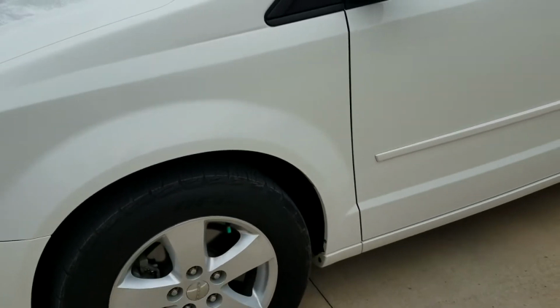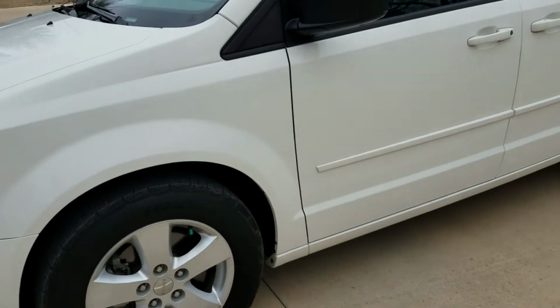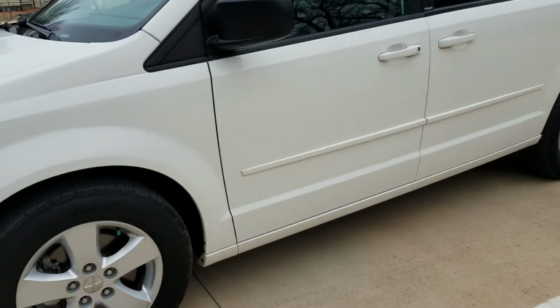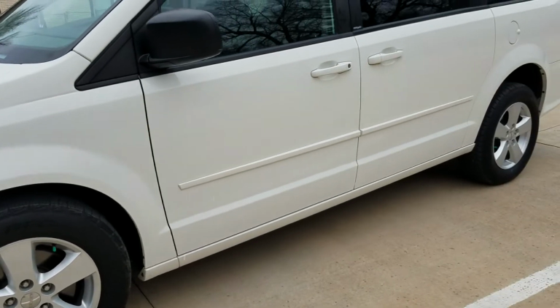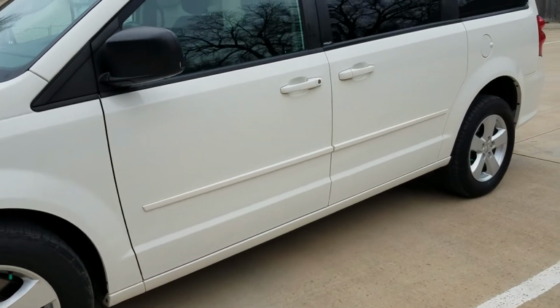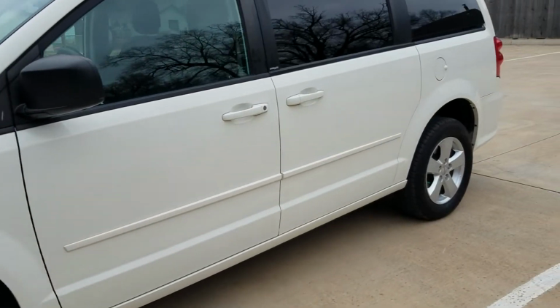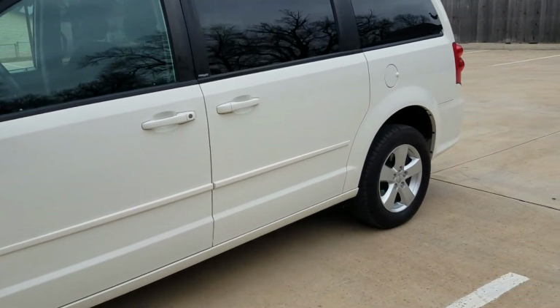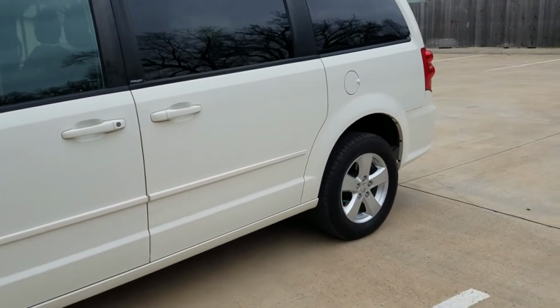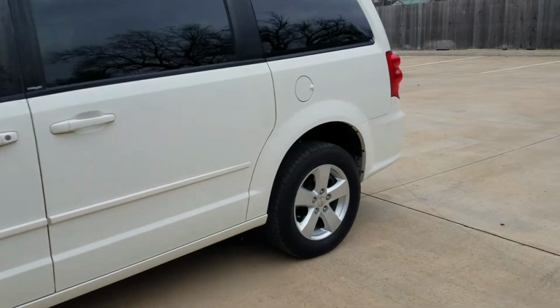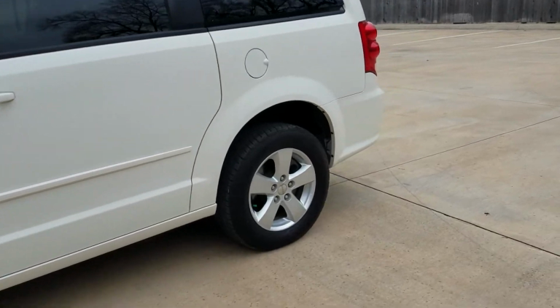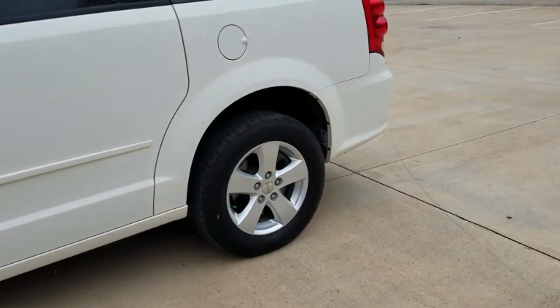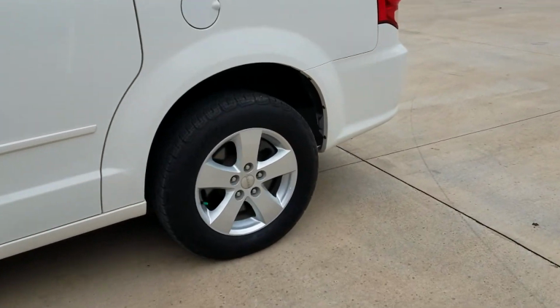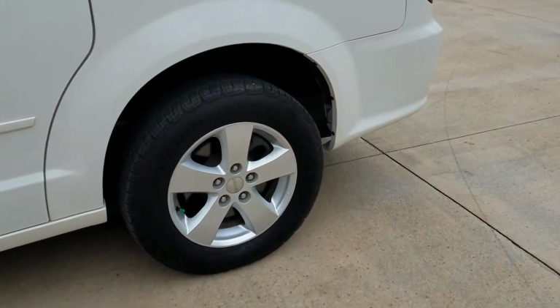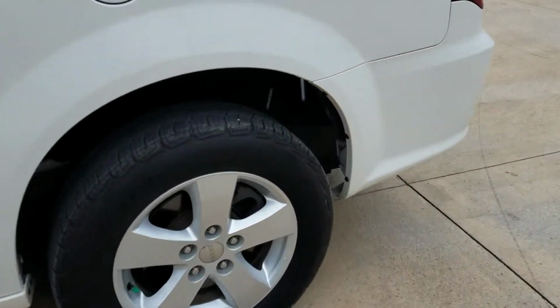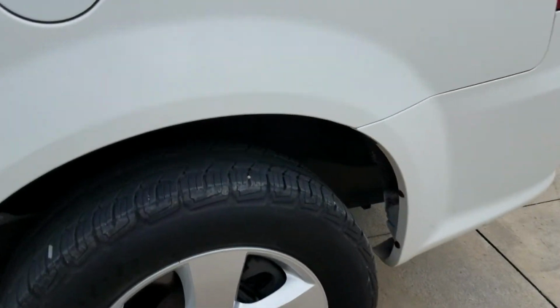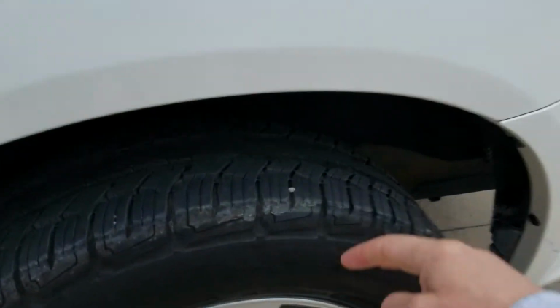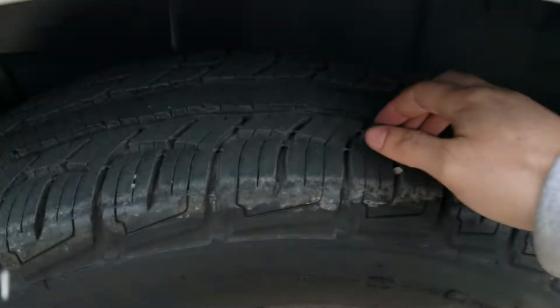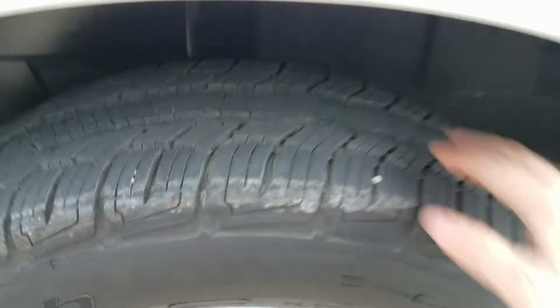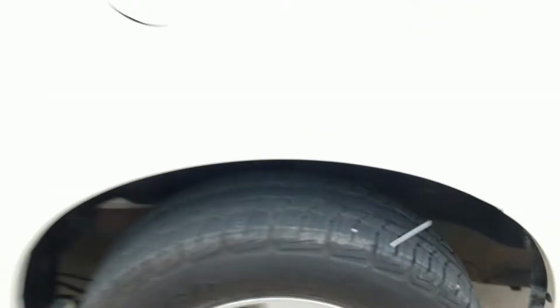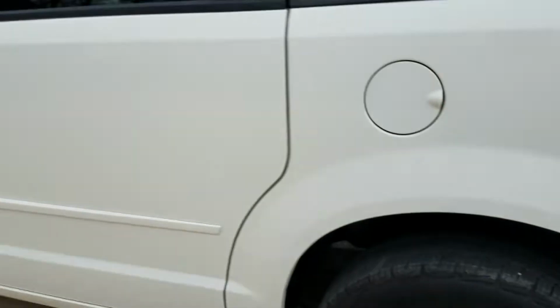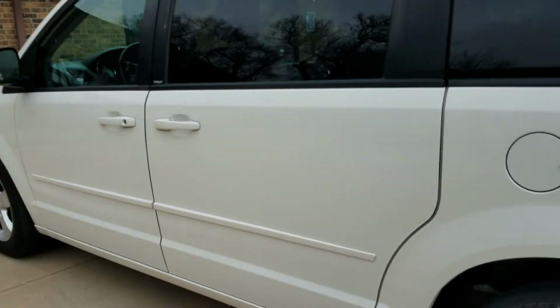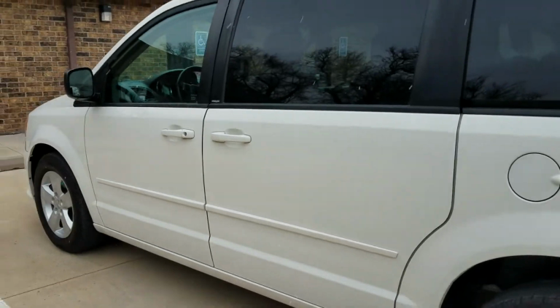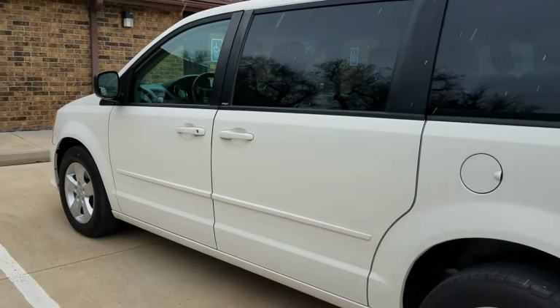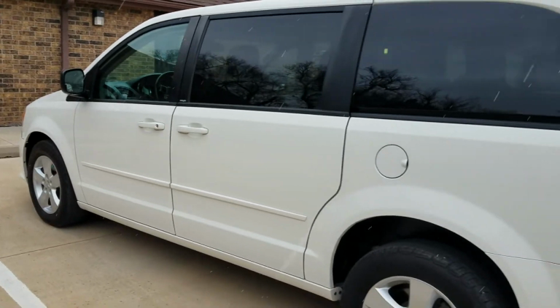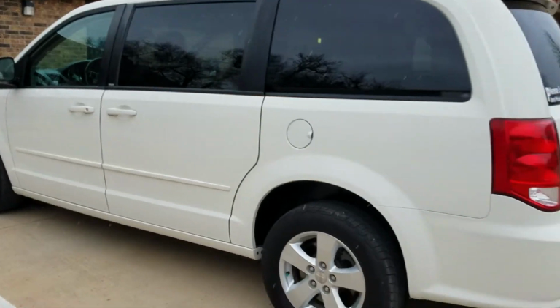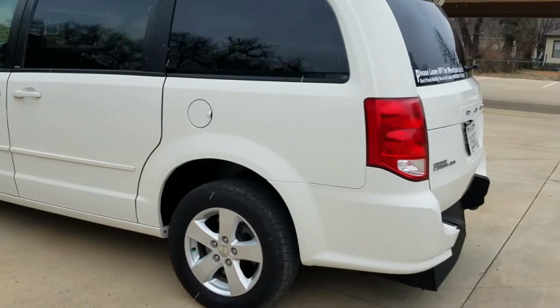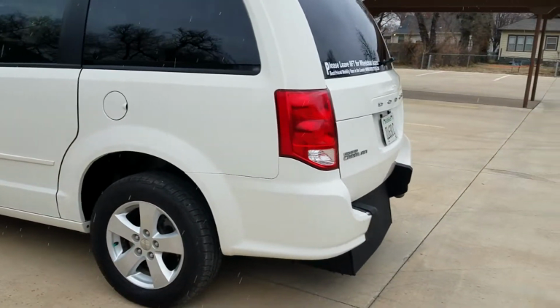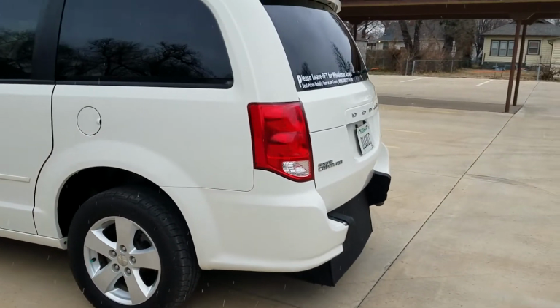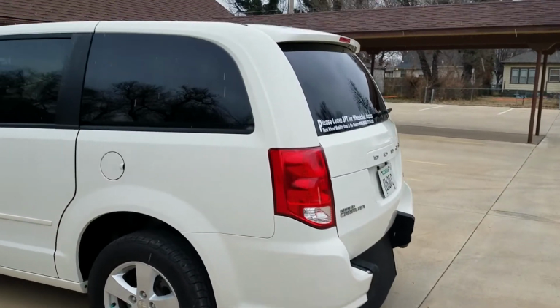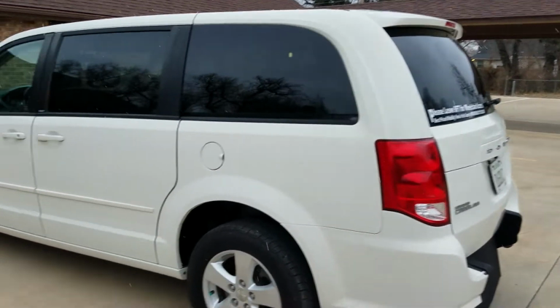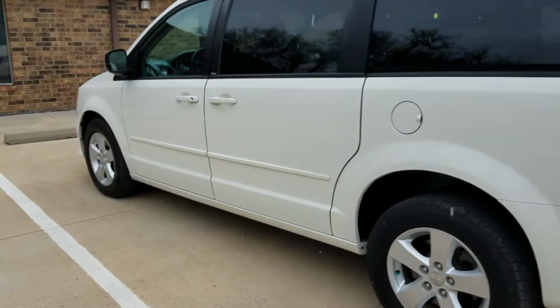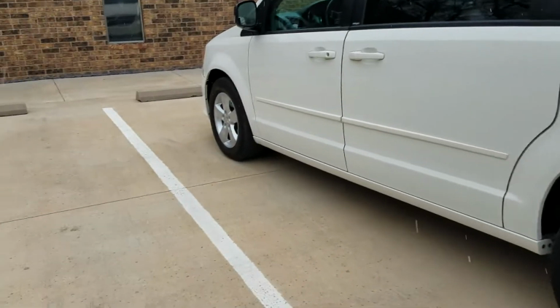The front tires, I'm going to guess, are about 5 to 6/32nds. The back are darn near close to full tread on those. Very clean van, very nice van. It's starting to snow out here pretty hard.